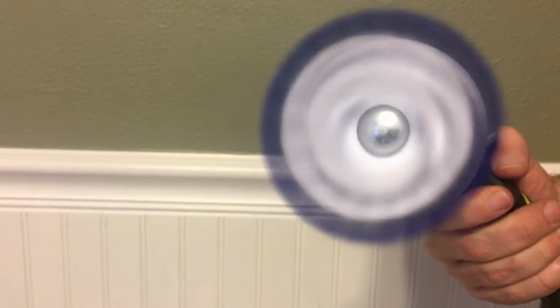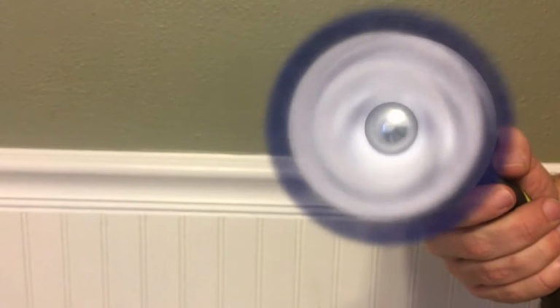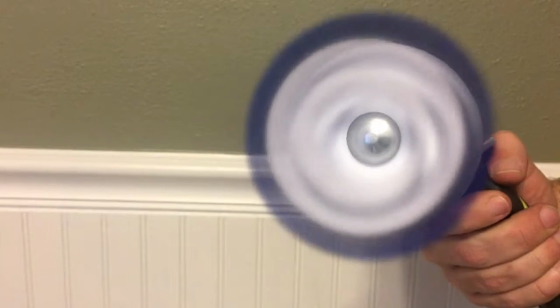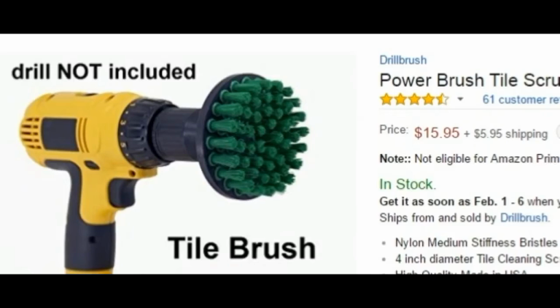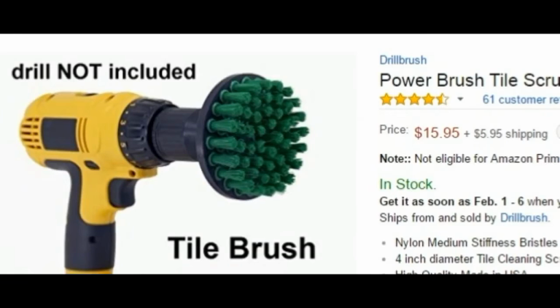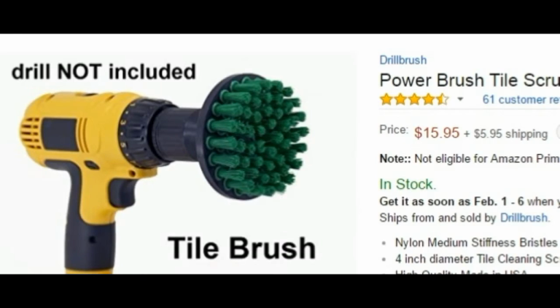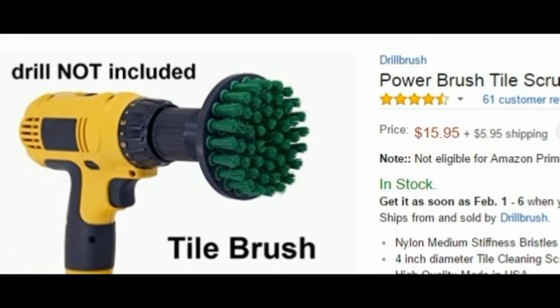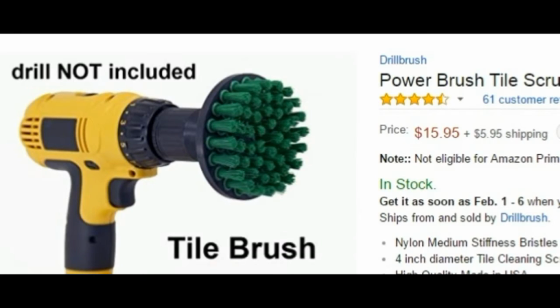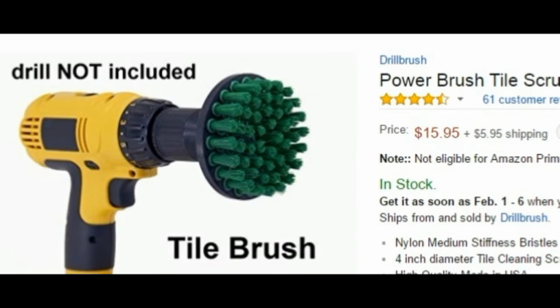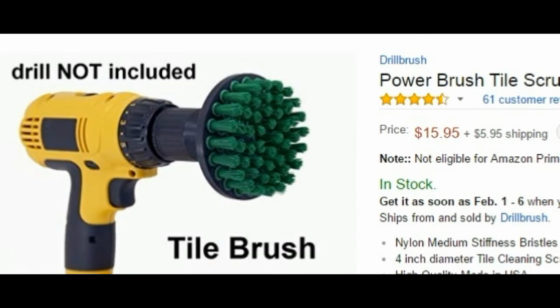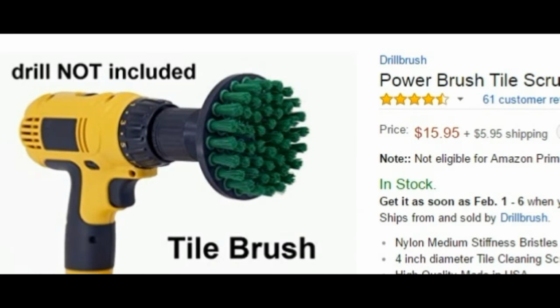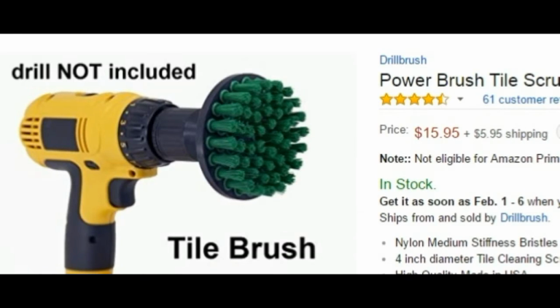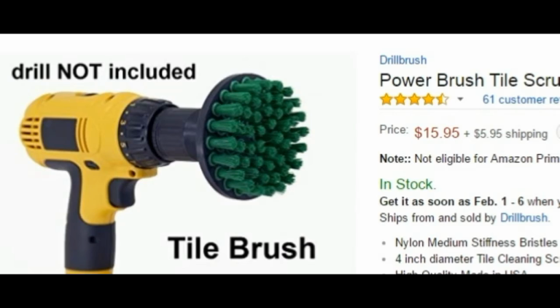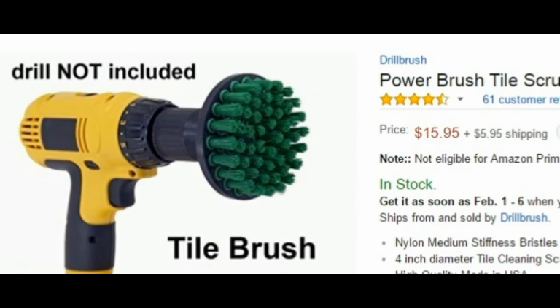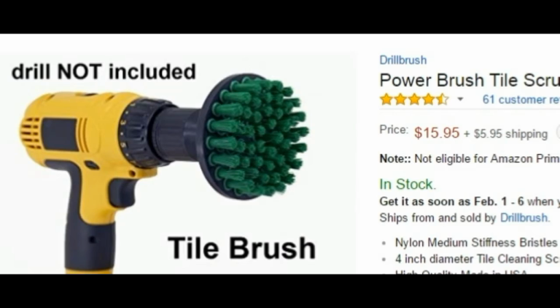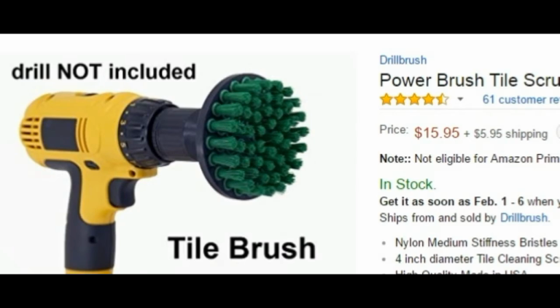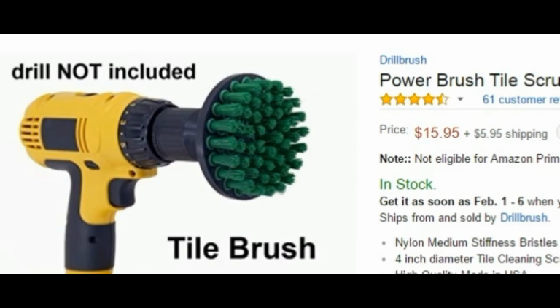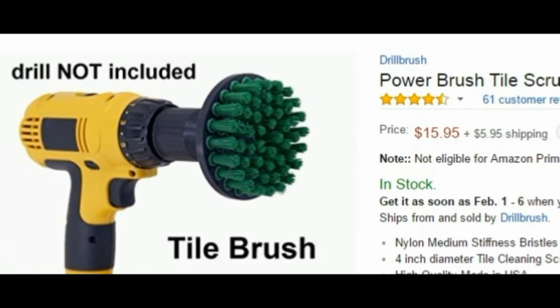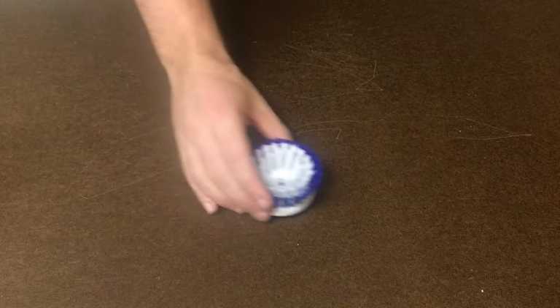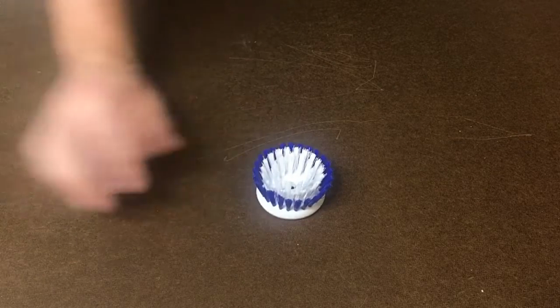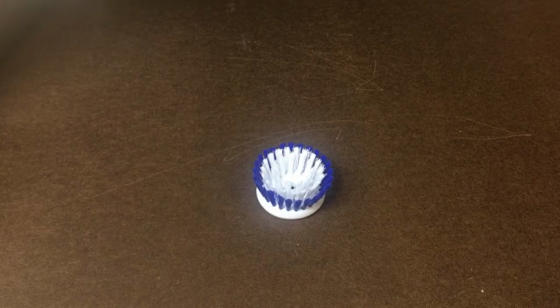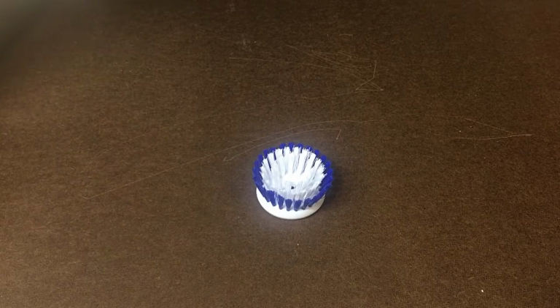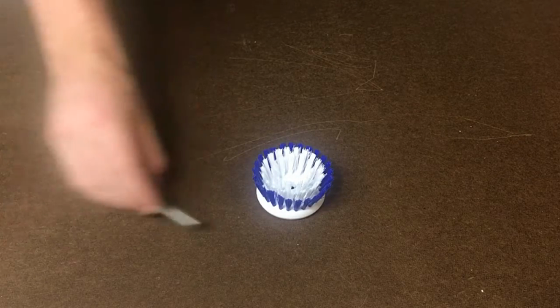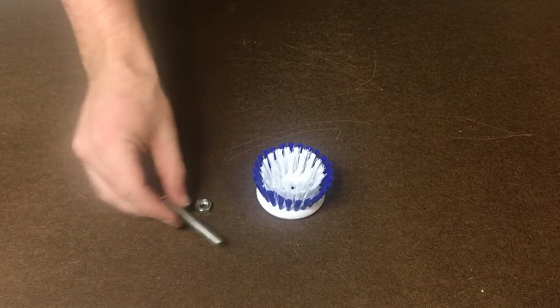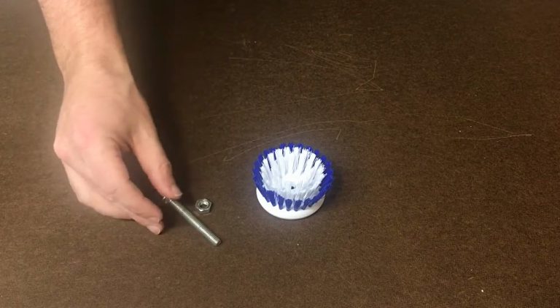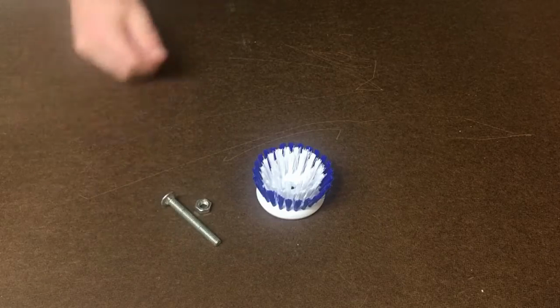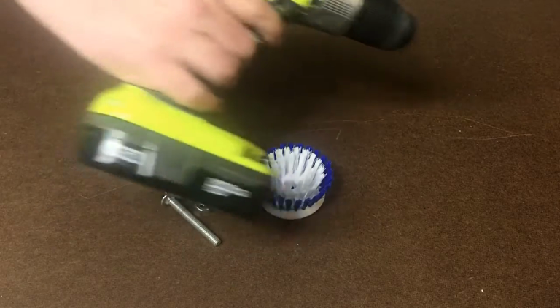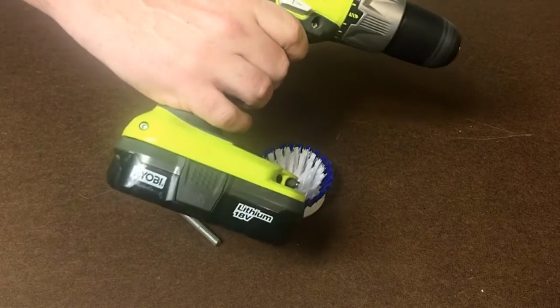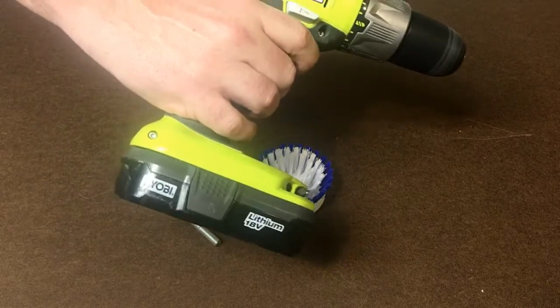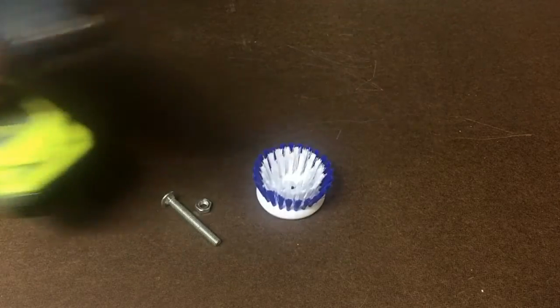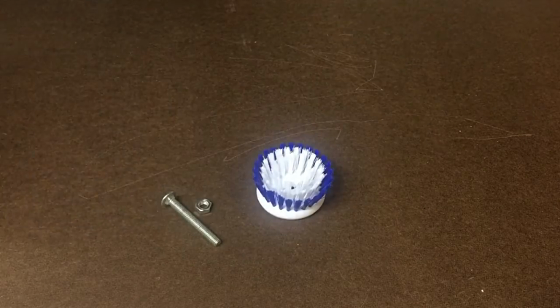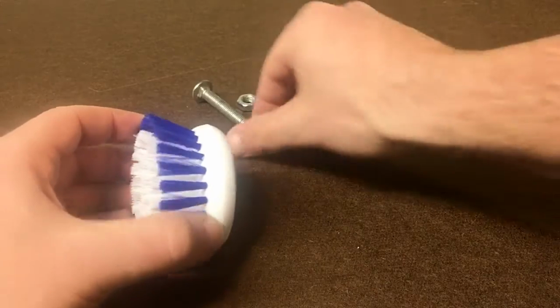You can buy a scrubbing attachment for around $20, but you may already have everything you need at home right now. You'll need a palm scrubber, a long bolt, the corresponding nut, and of course, a power drill.